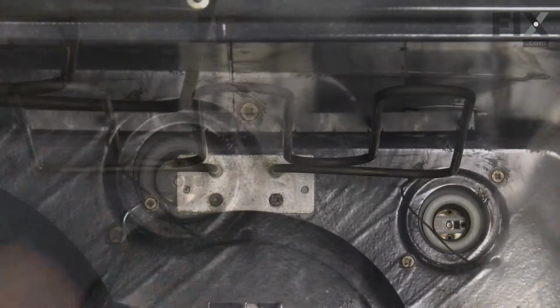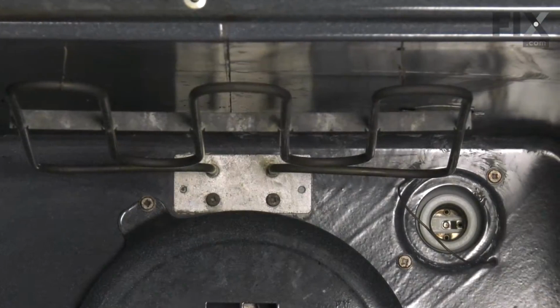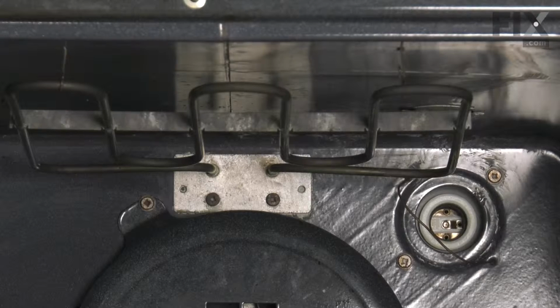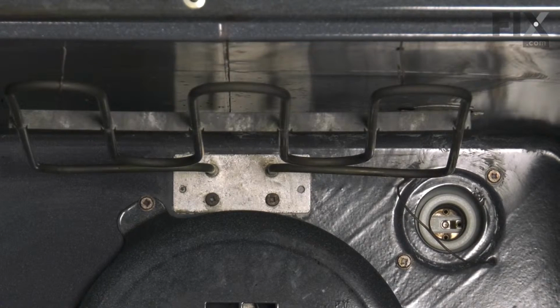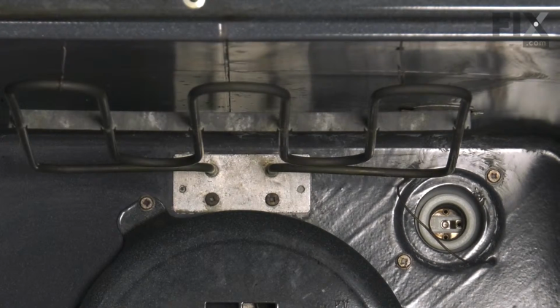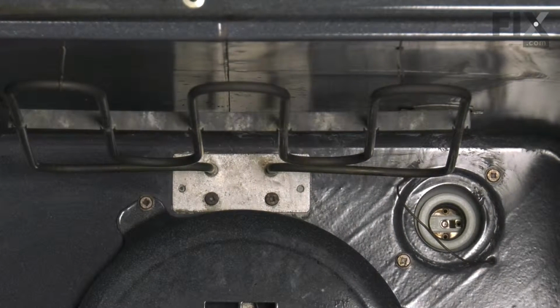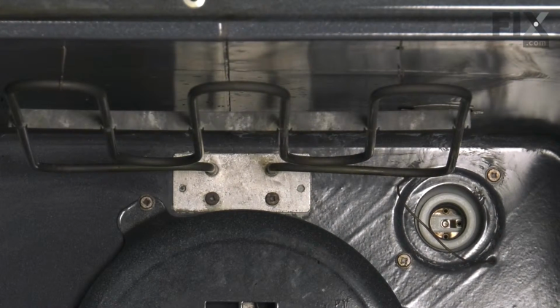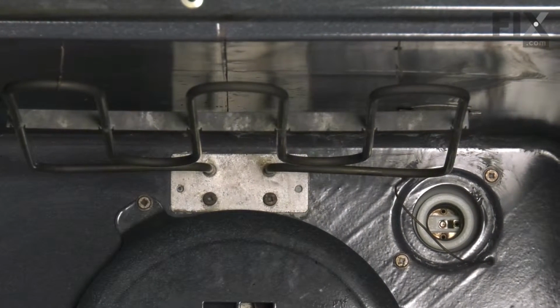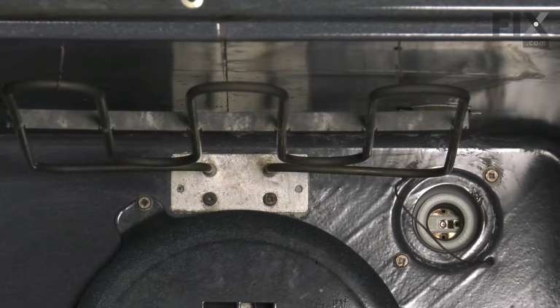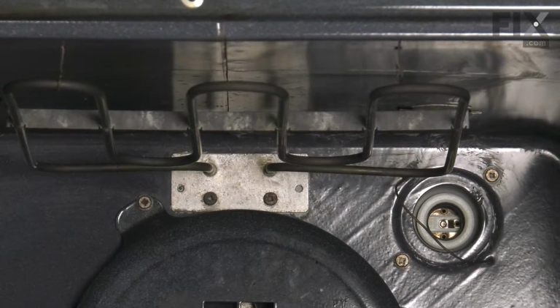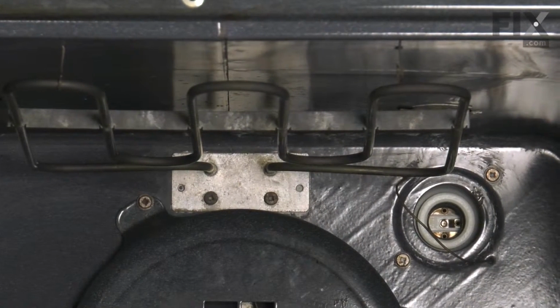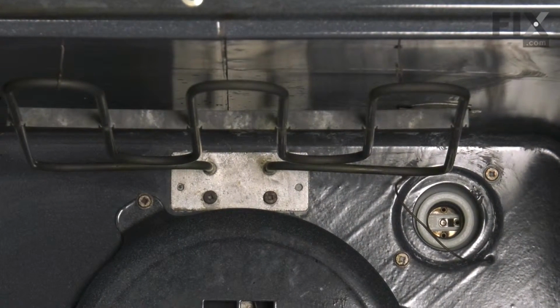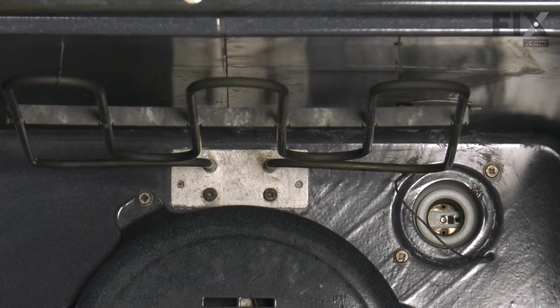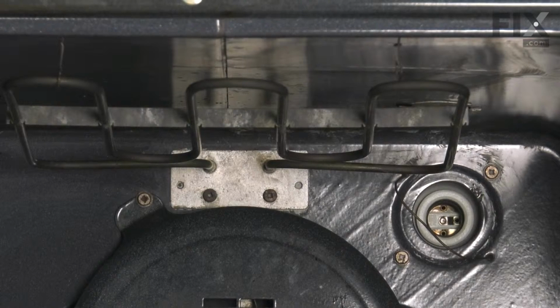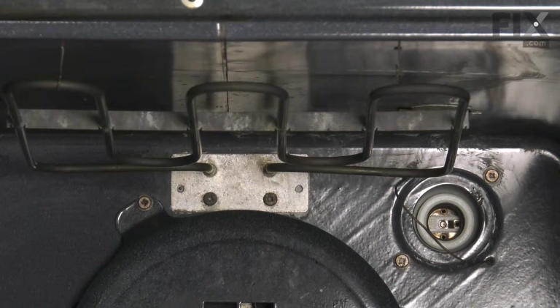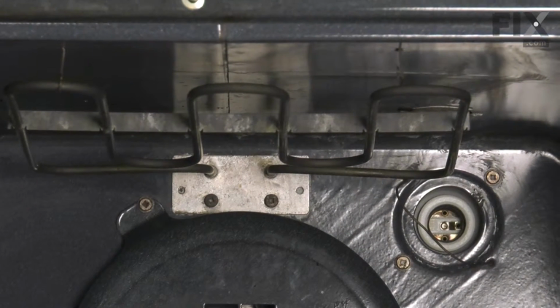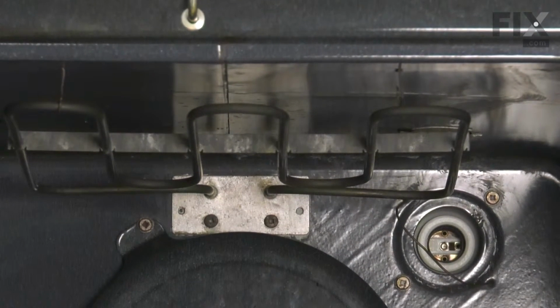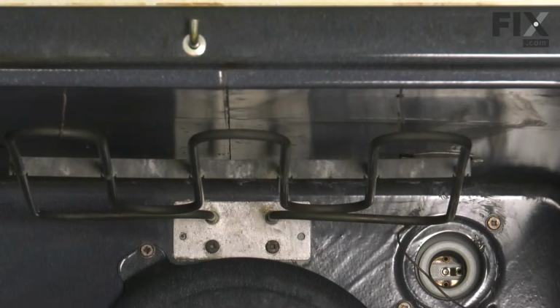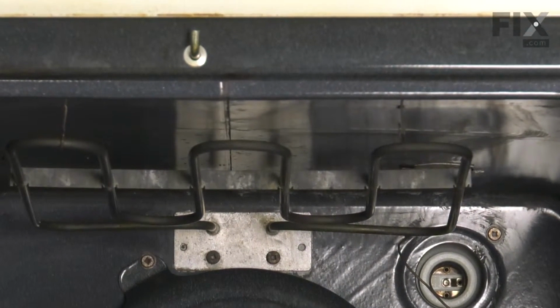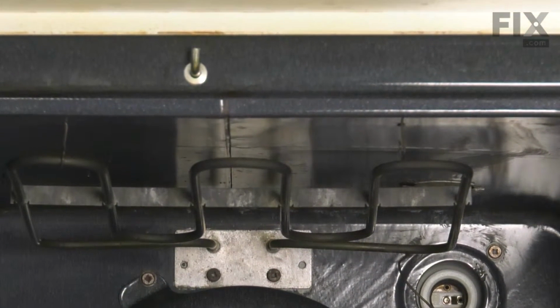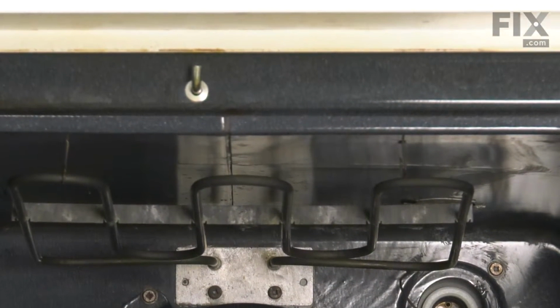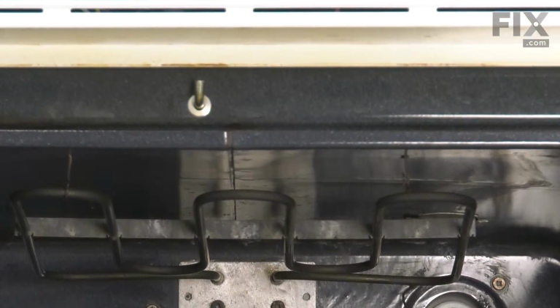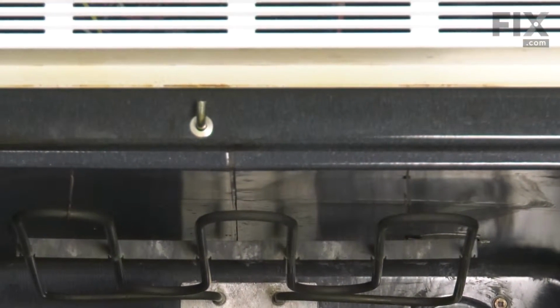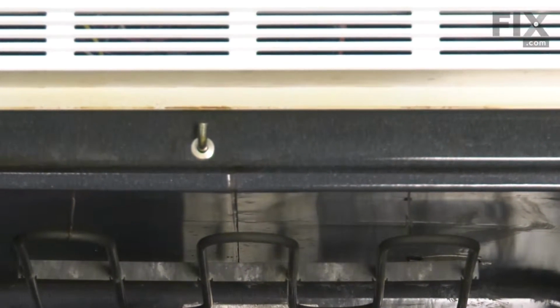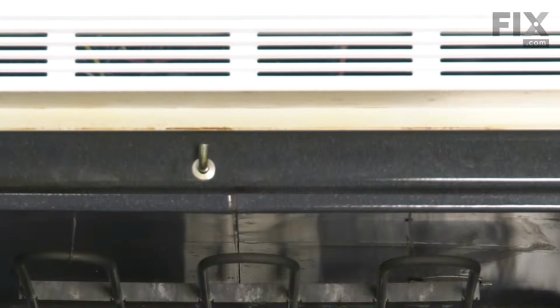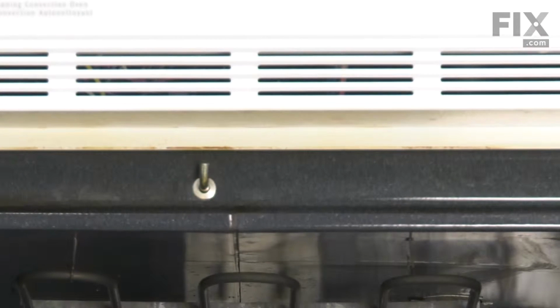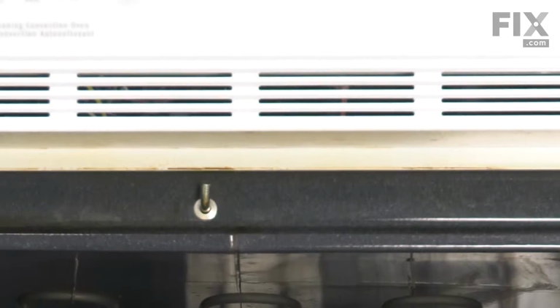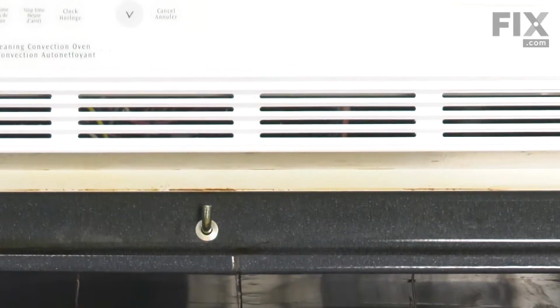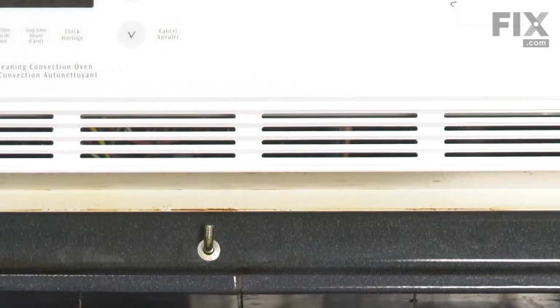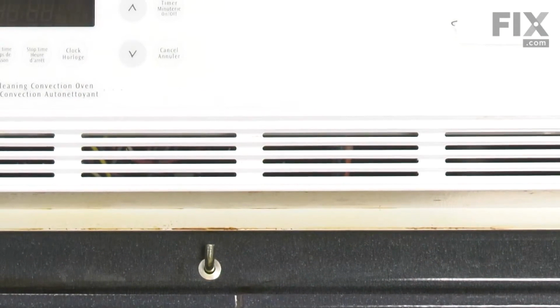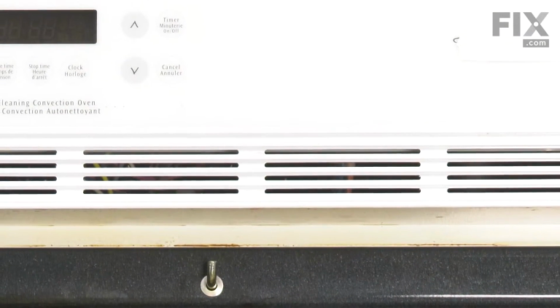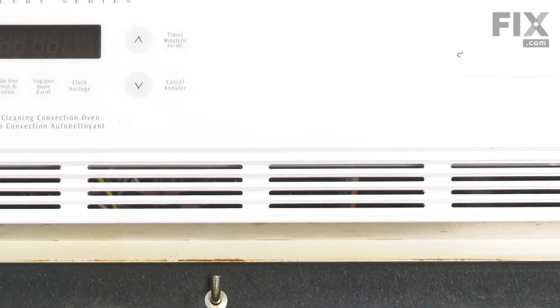Our next step will be to go to the rear of the oven so that we can remove that socket. If it's a wall oven, we will need to pull the oven completely out of your cabinets to access it. If it's a free-standing range, we simply need to pull it far enough forward so that you can remove the back panel.